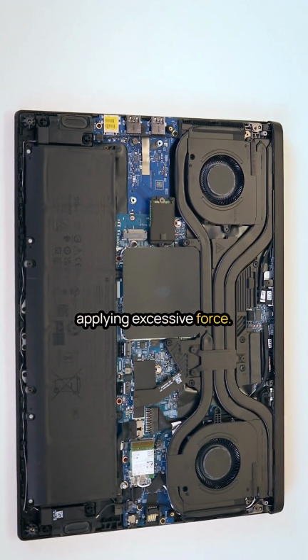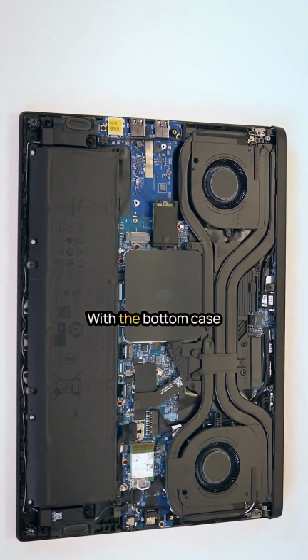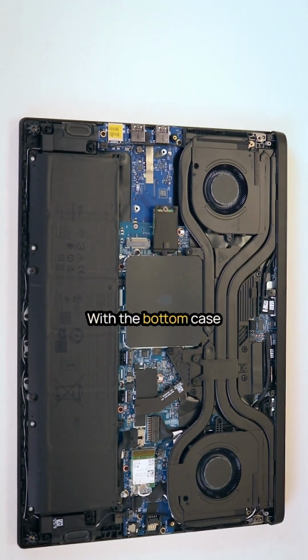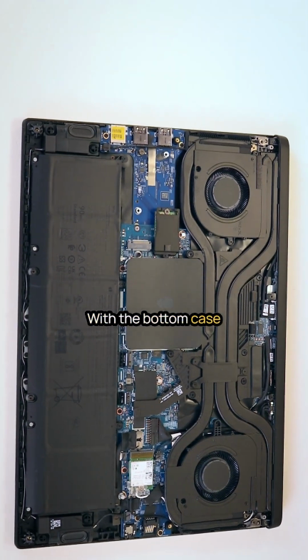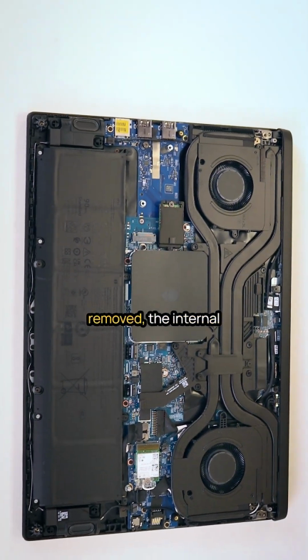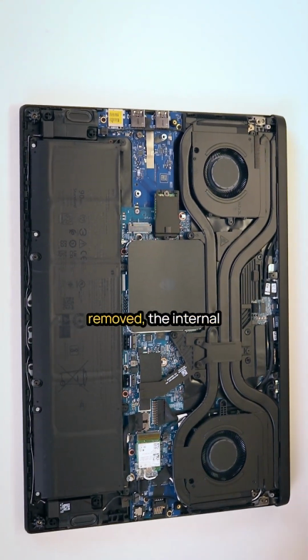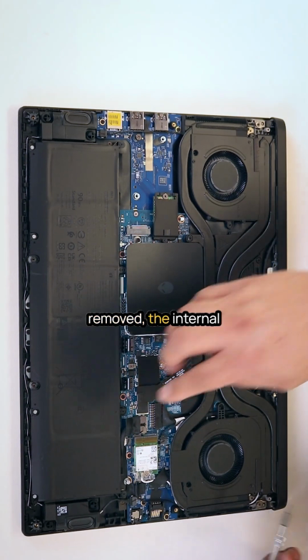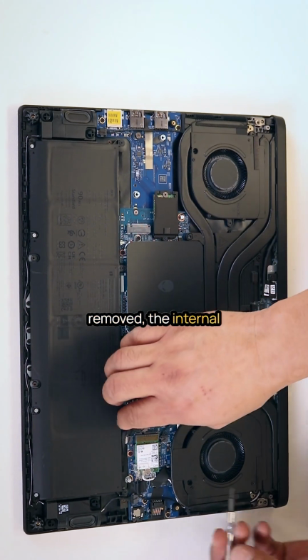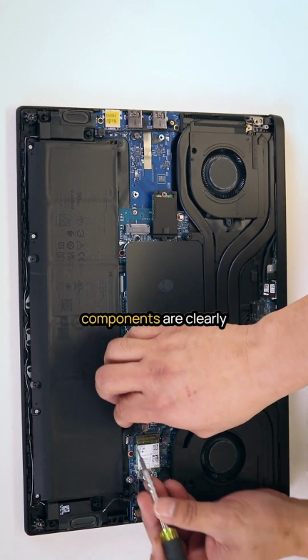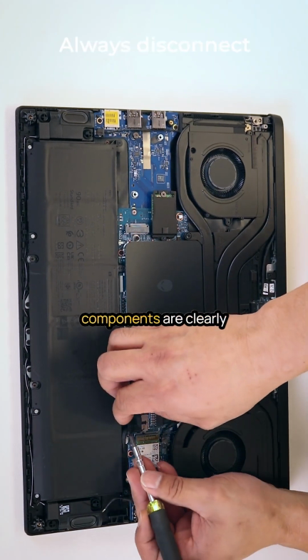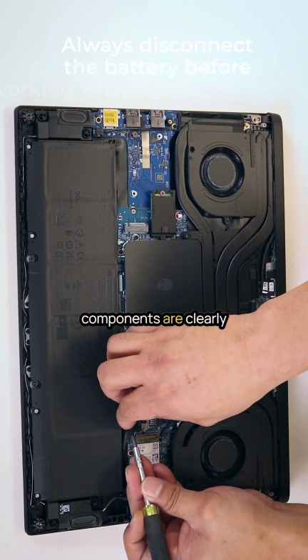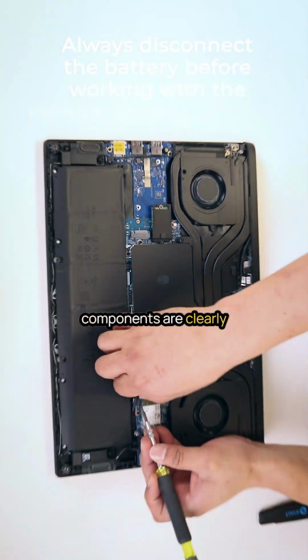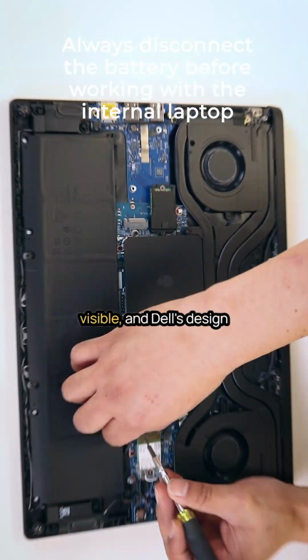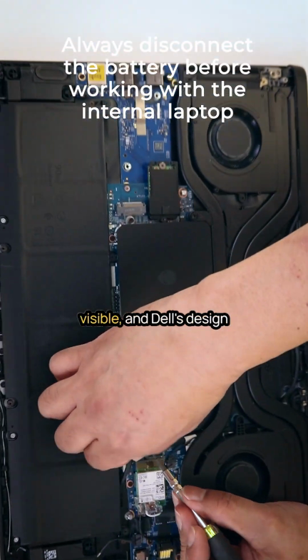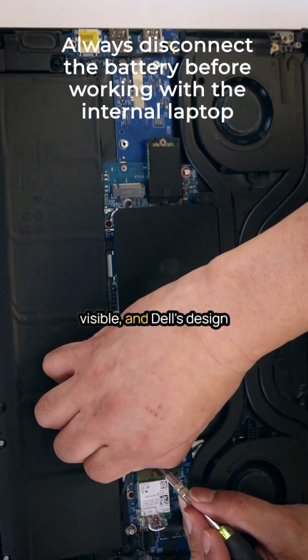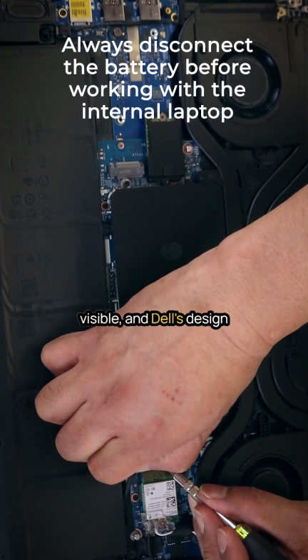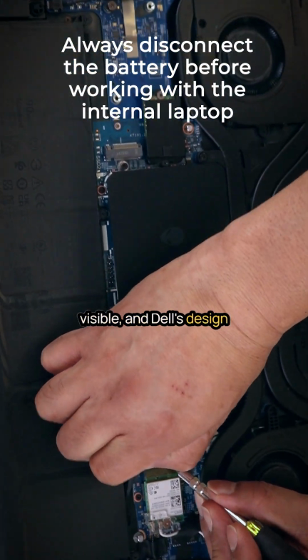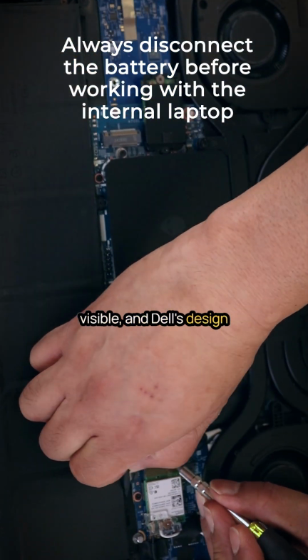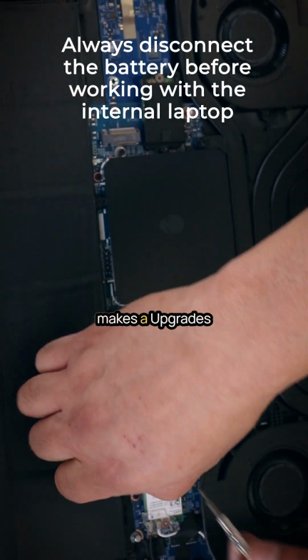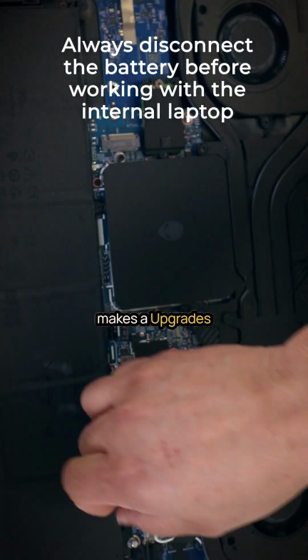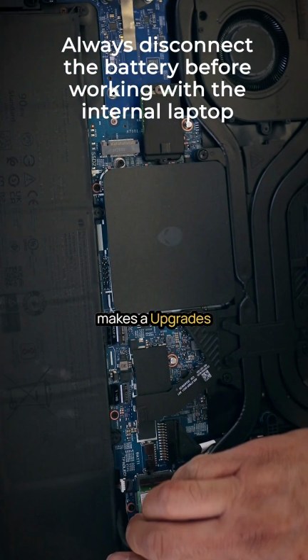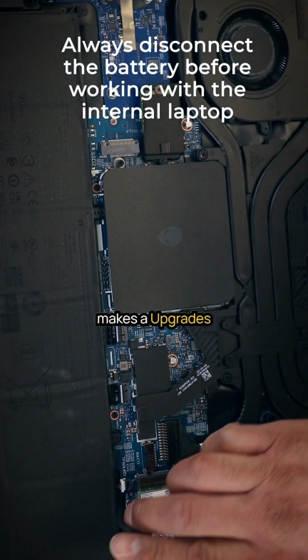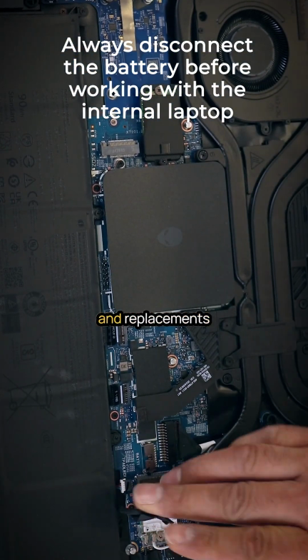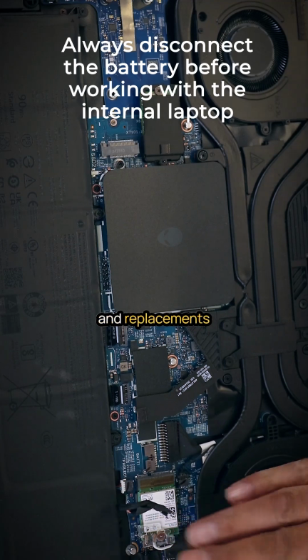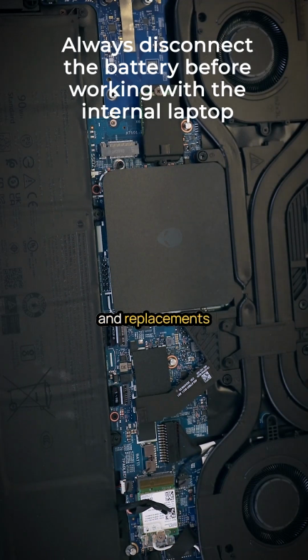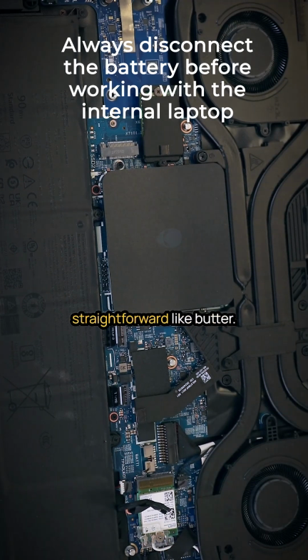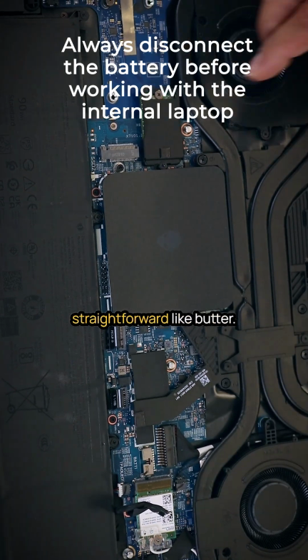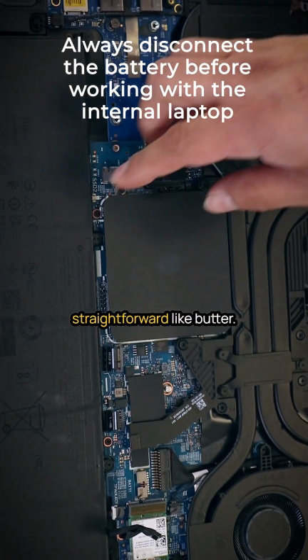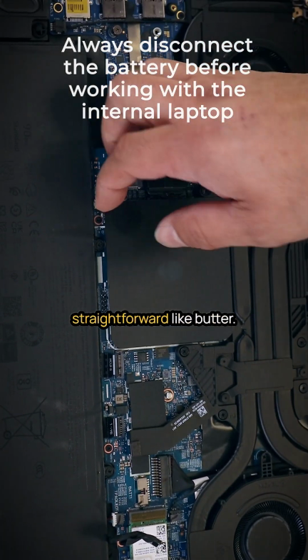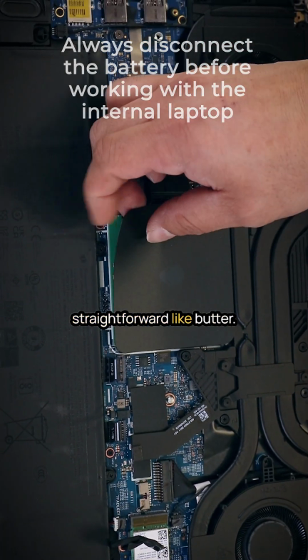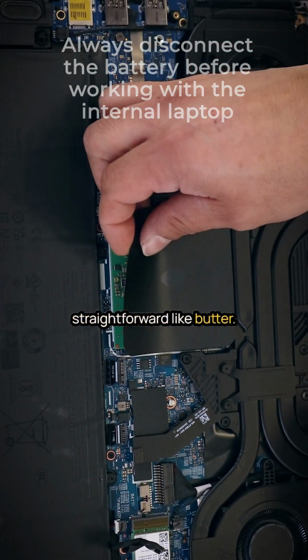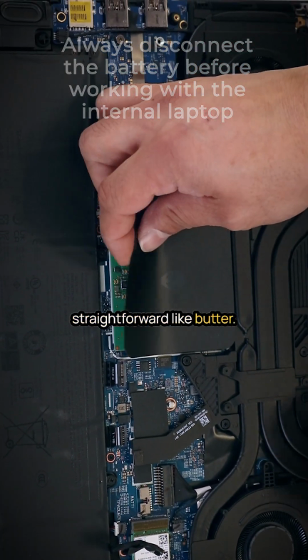With the bottom case removed, the internal components are clearly visible. Dell's design makes upgrades and replacements straightforward like butter.